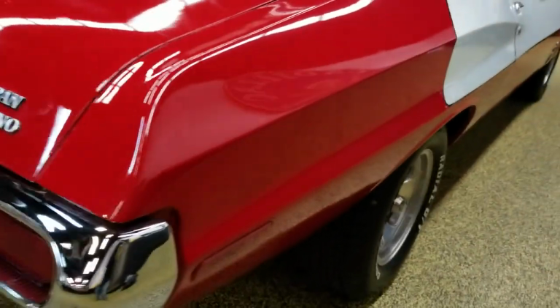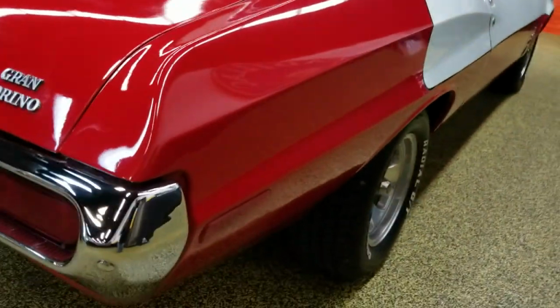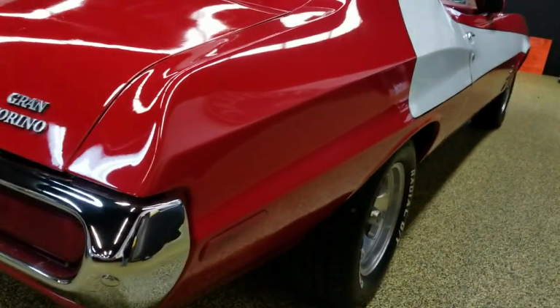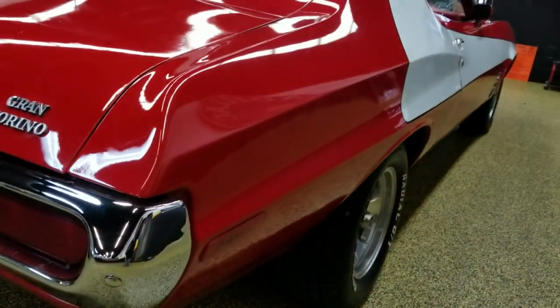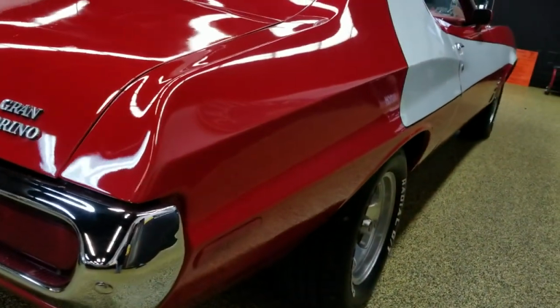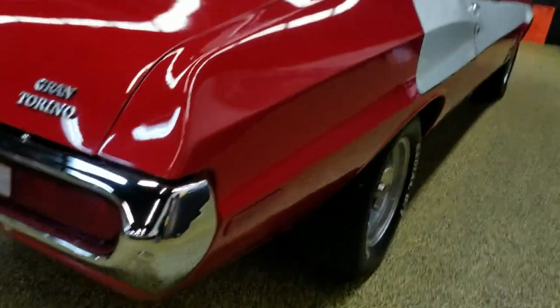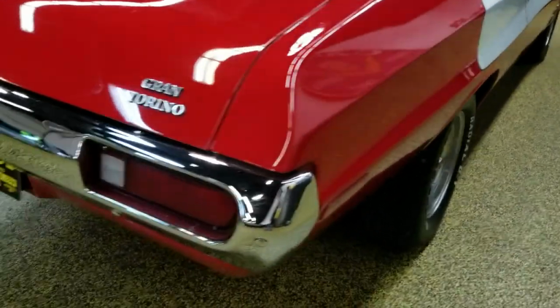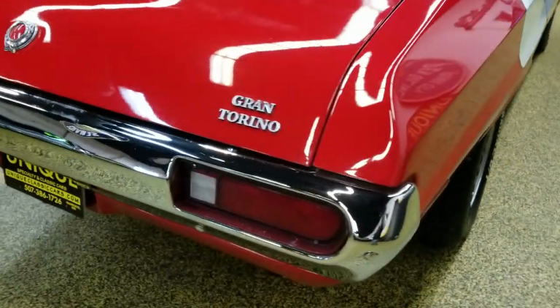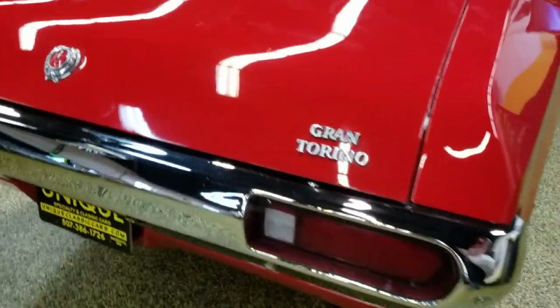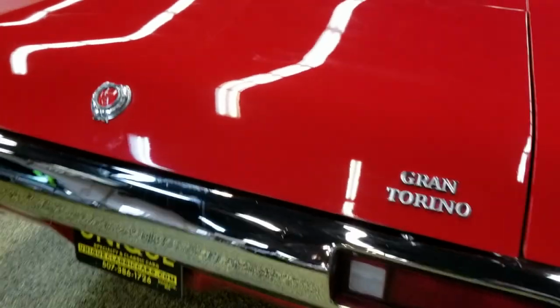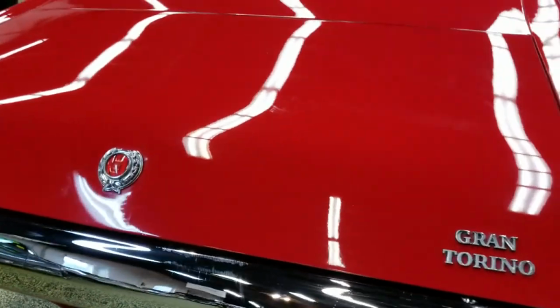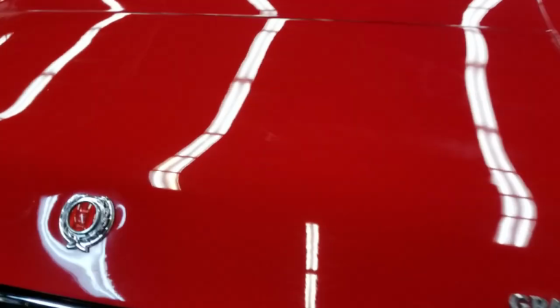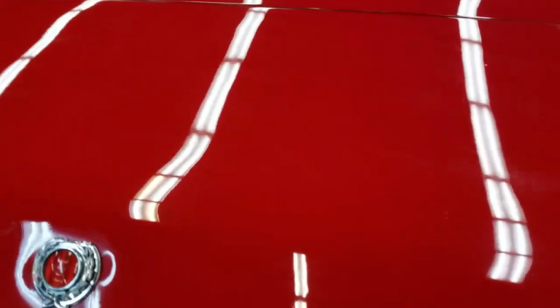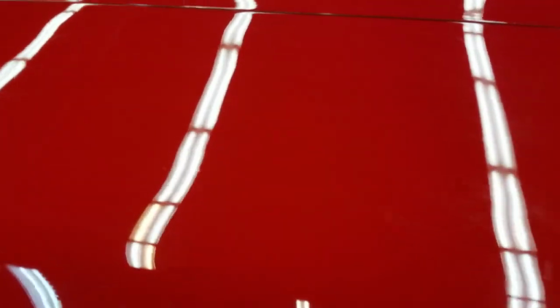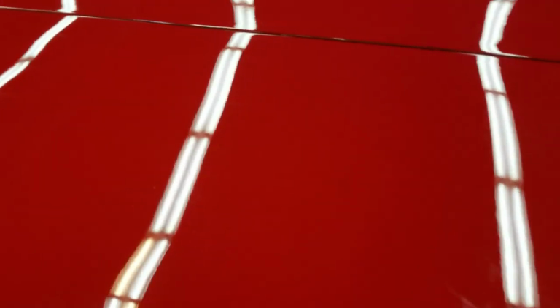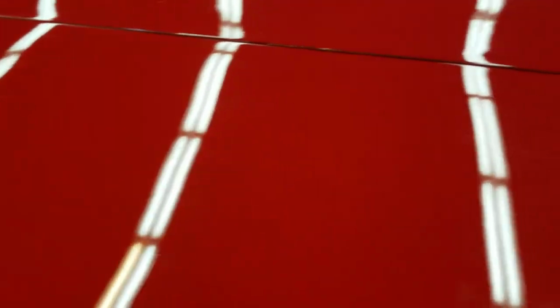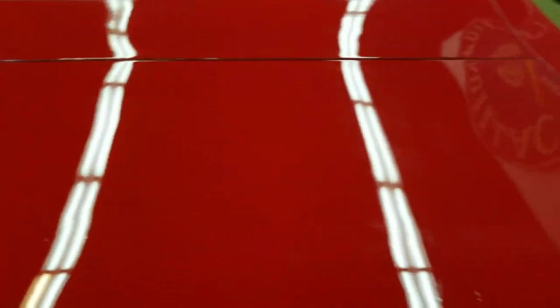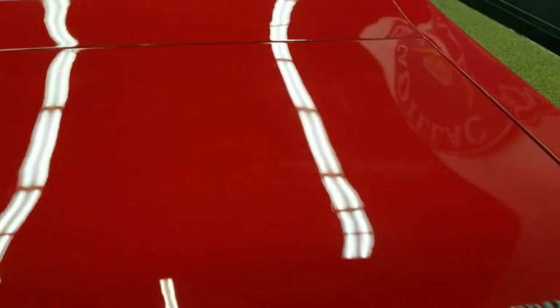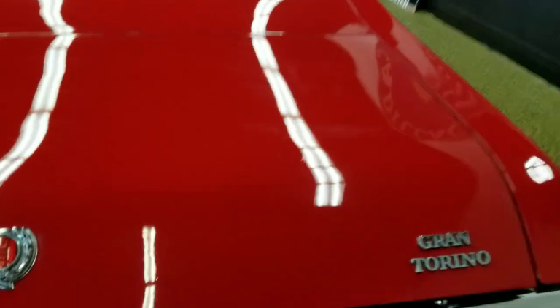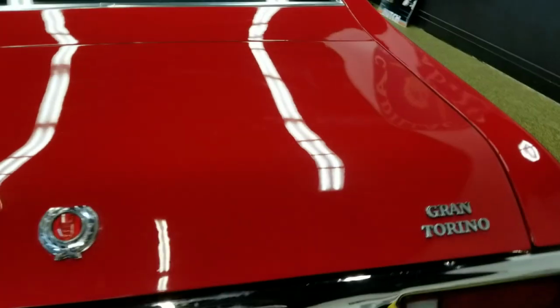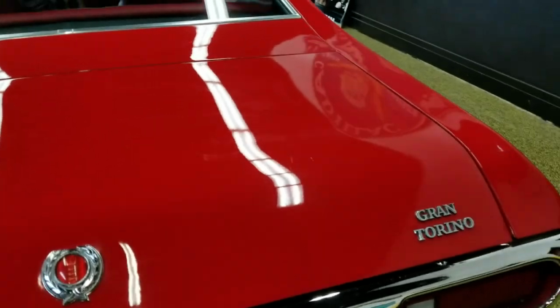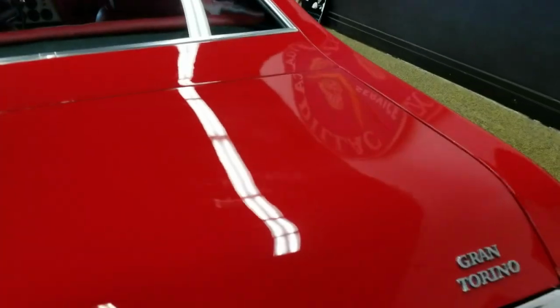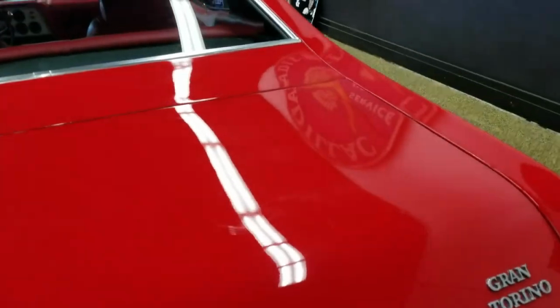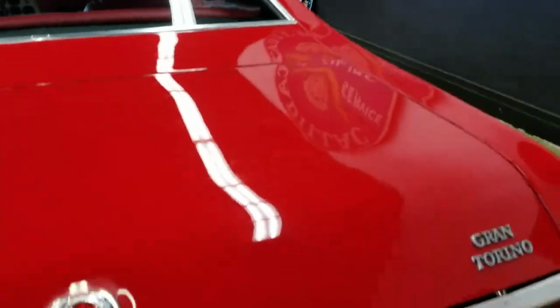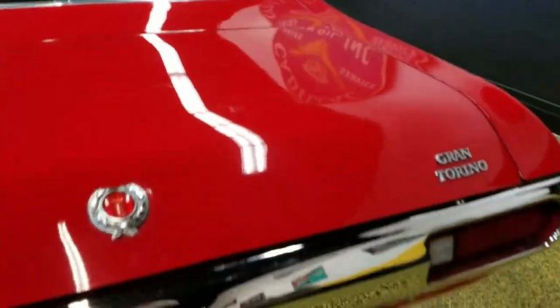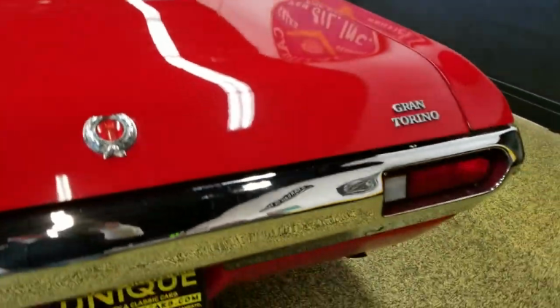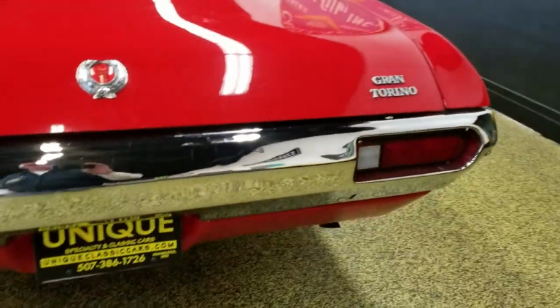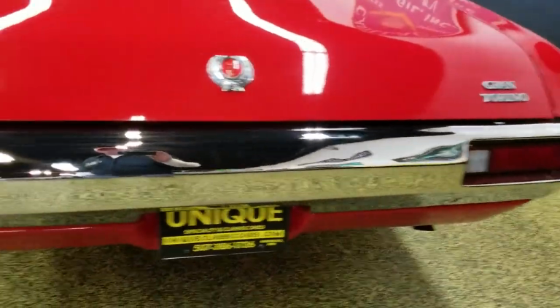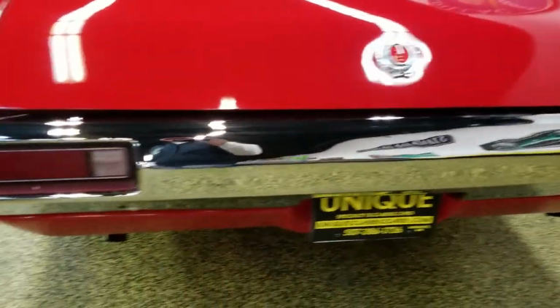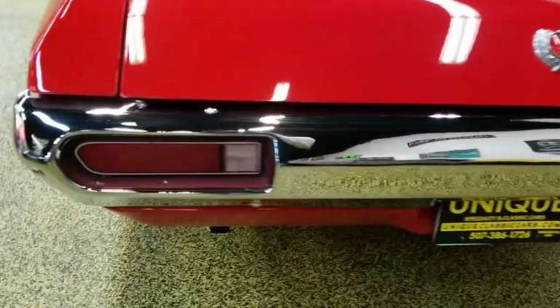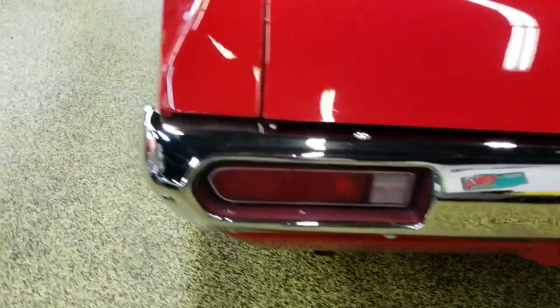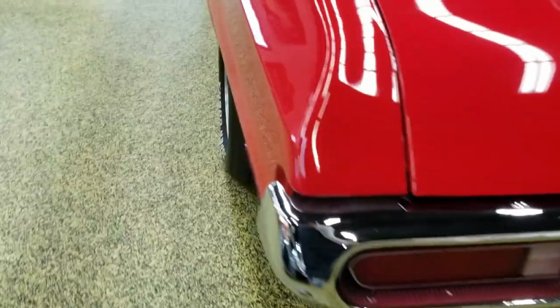The car is quite straight. Very nice luster of the paint, as you can see in the reflection off the walls and ceiling. Bumper chrome is nice in this car.